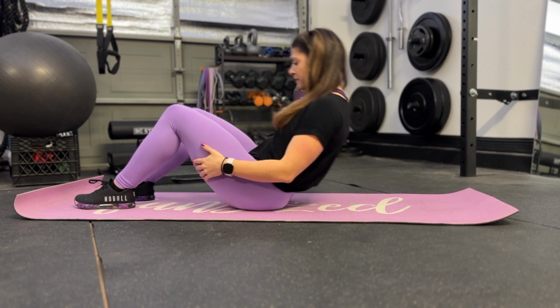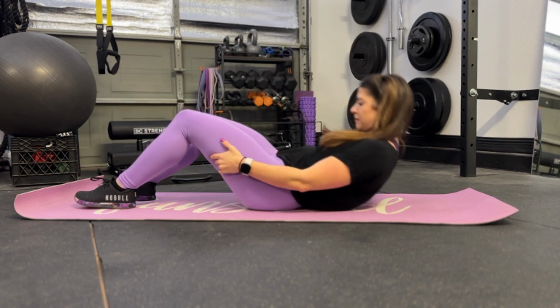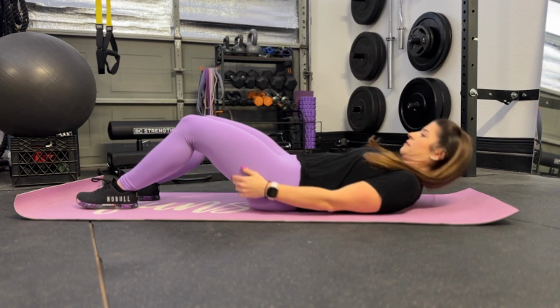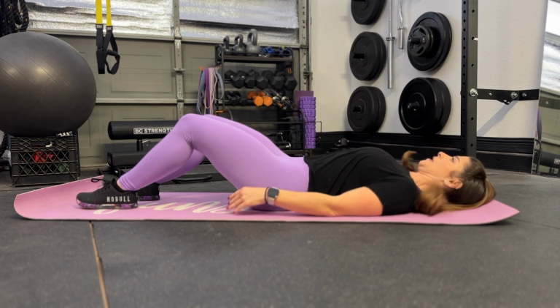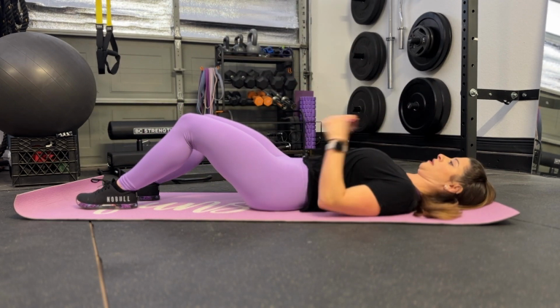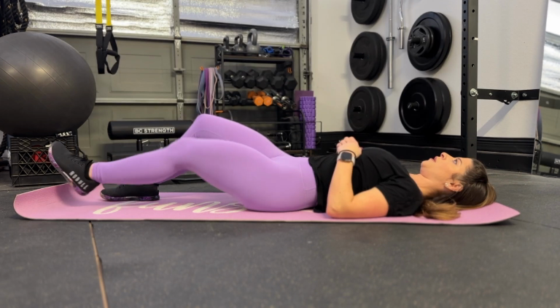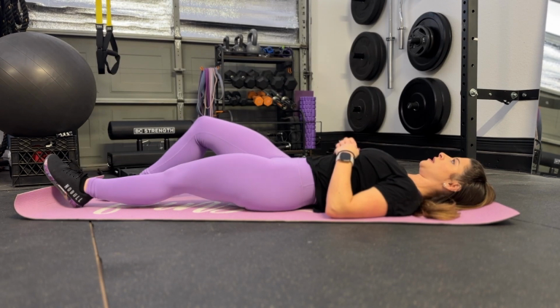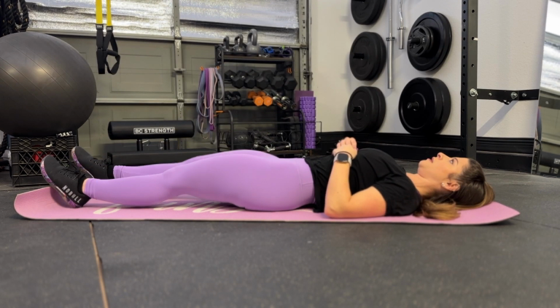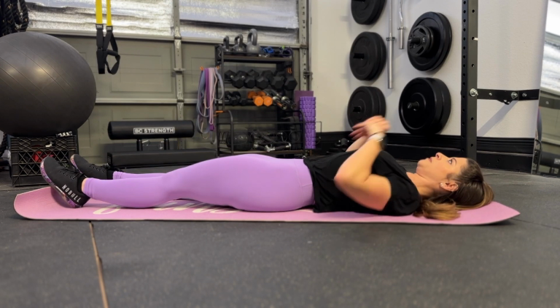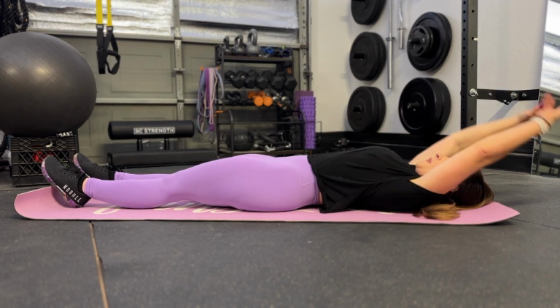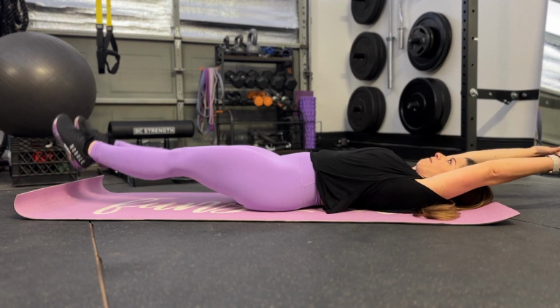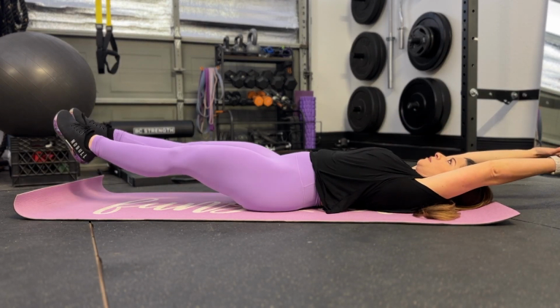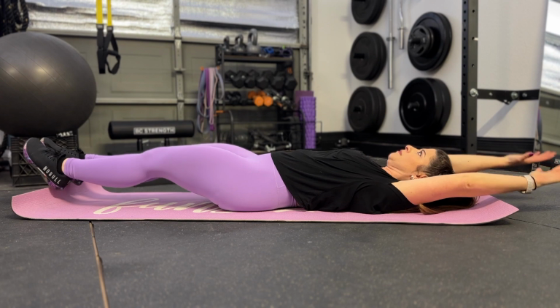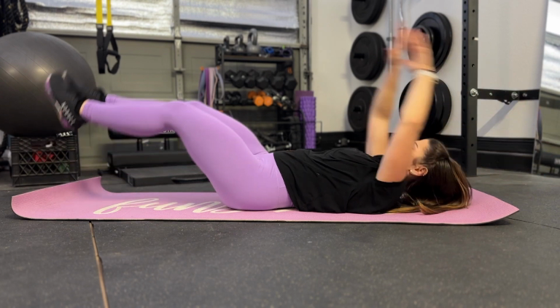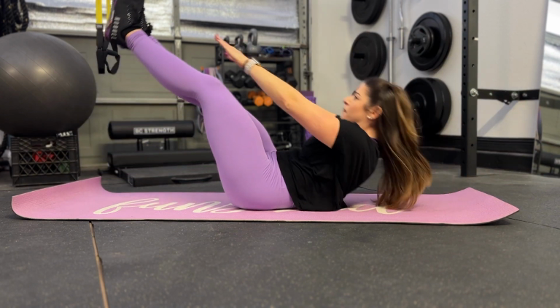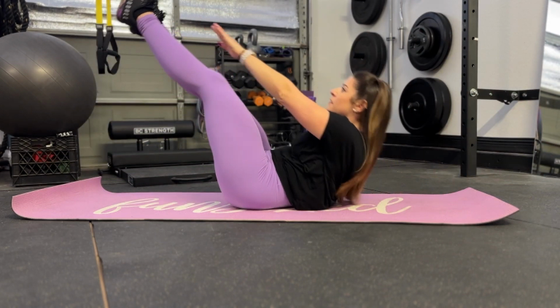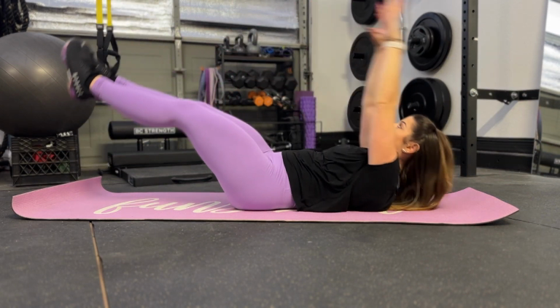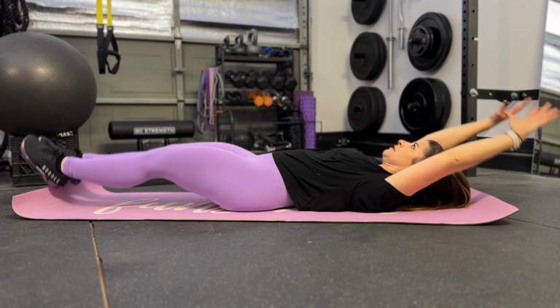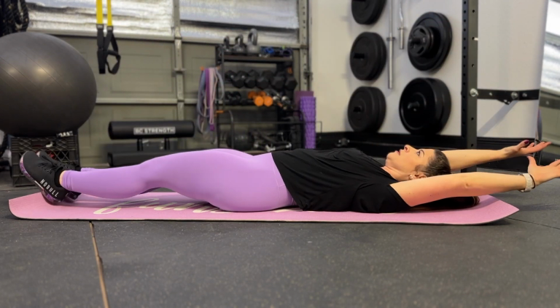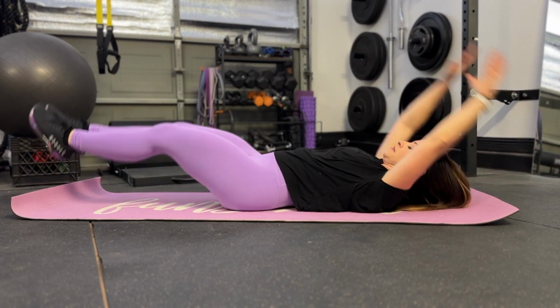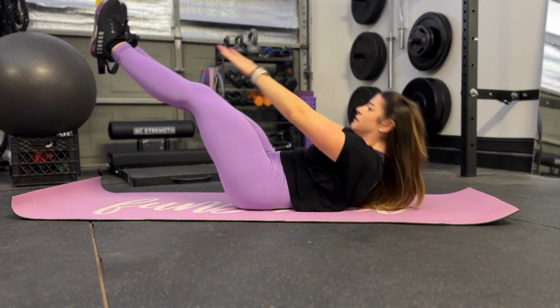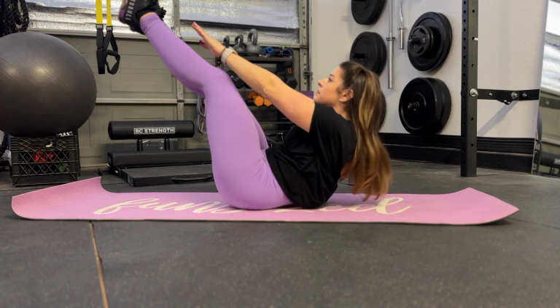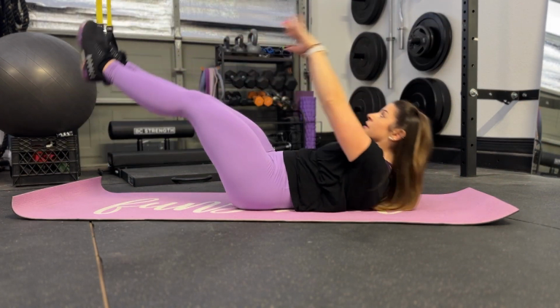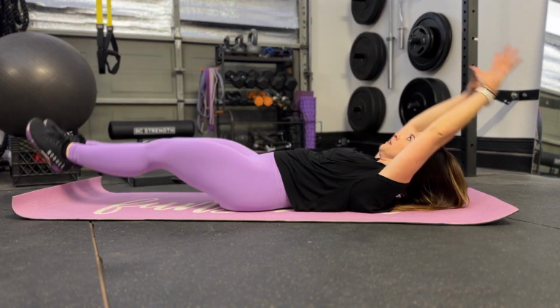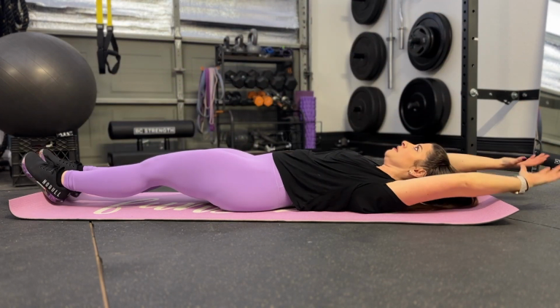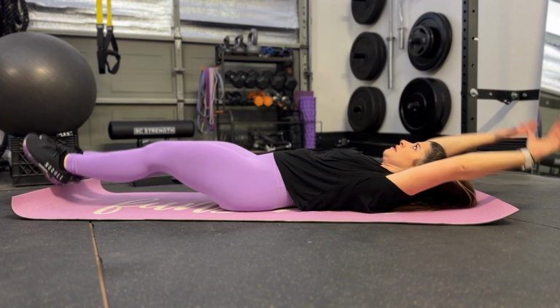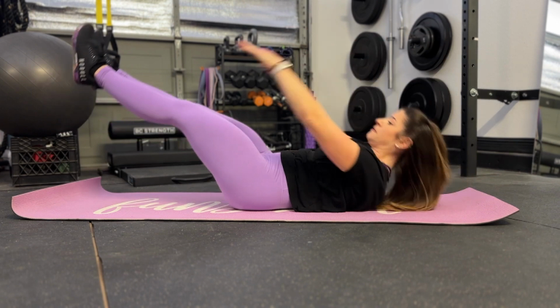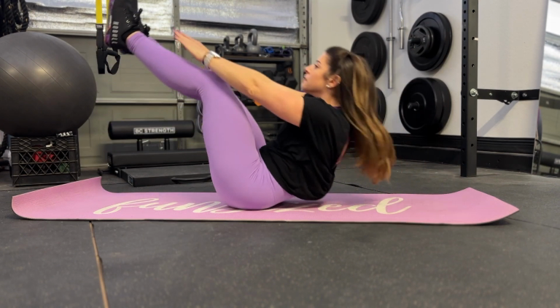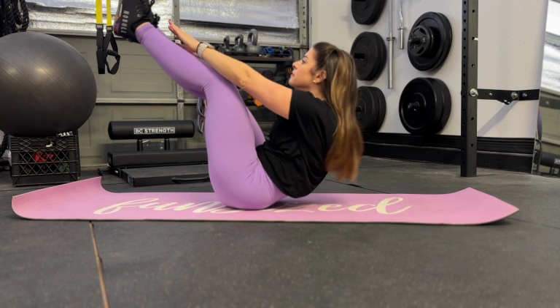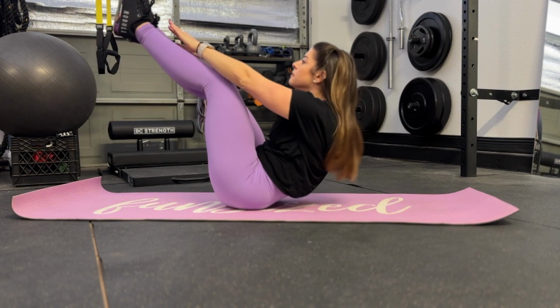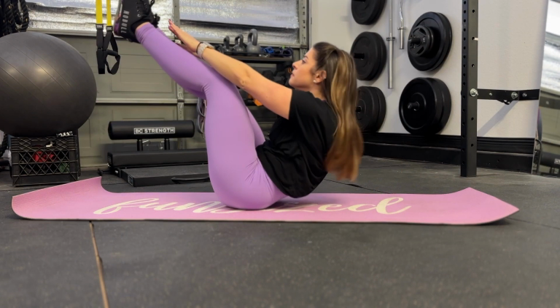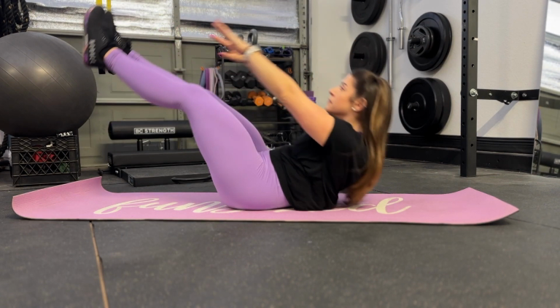Lie down on your back and extend your arms straight overhead. Keeping your arms and legs straight, engage your core to lift your upper body and legs off the ground. Your upper body and legs should form a V-shape while you reach towards your toes.